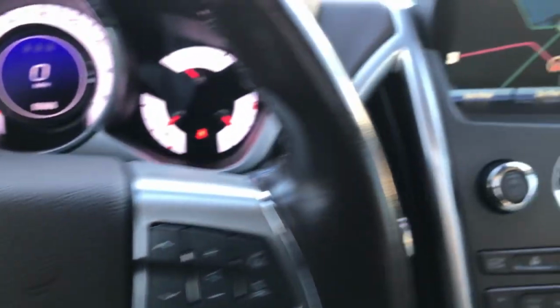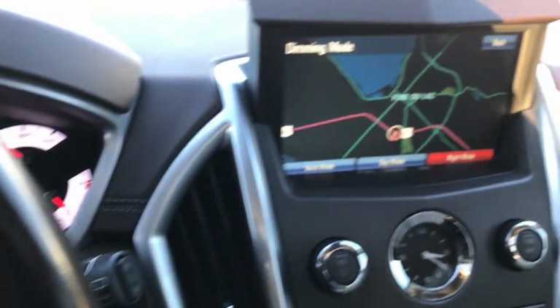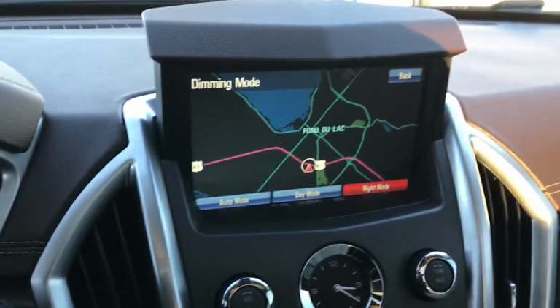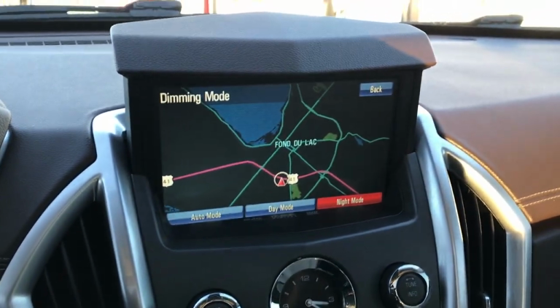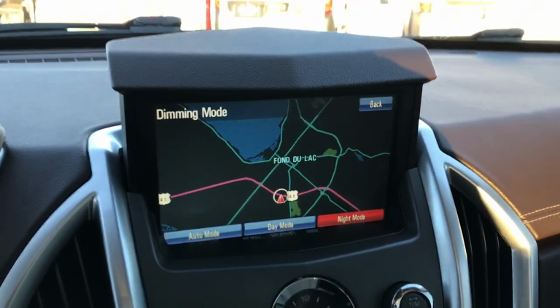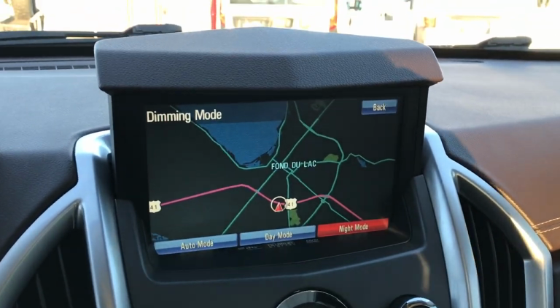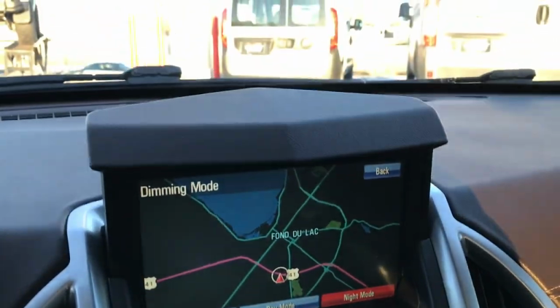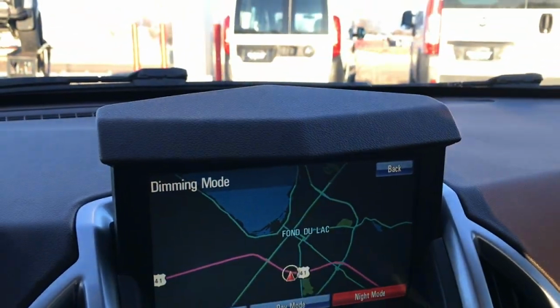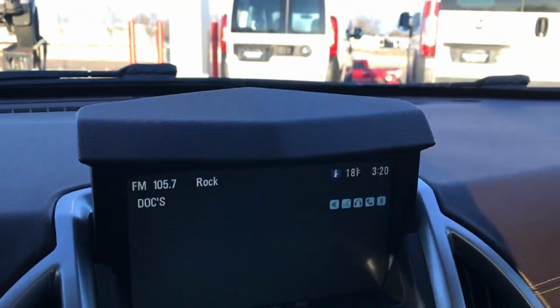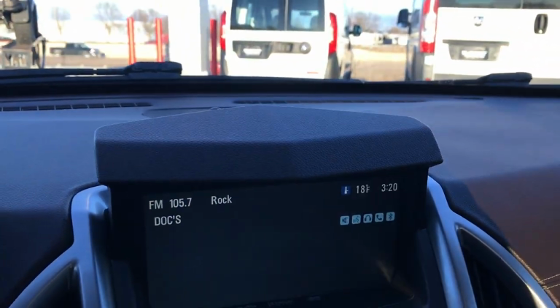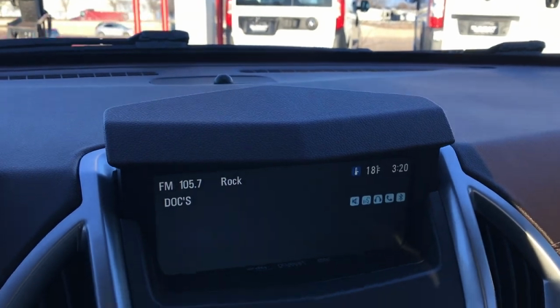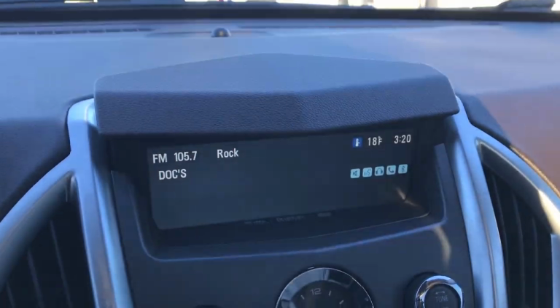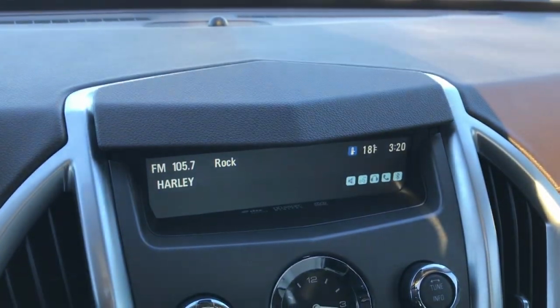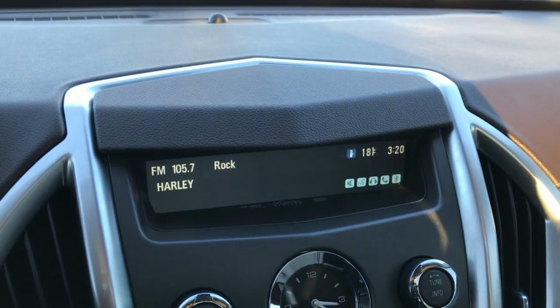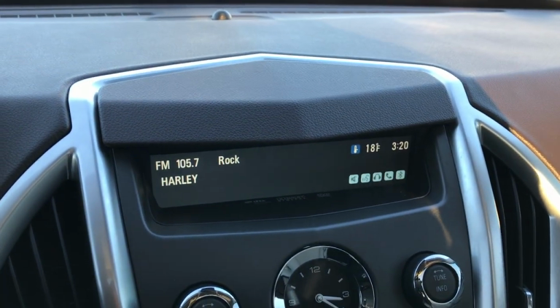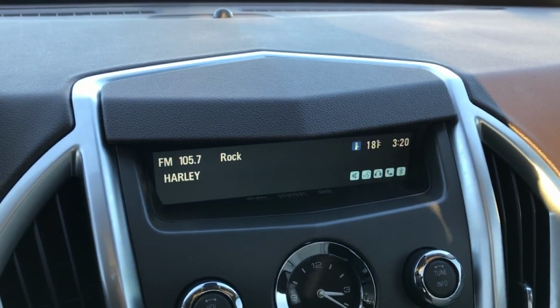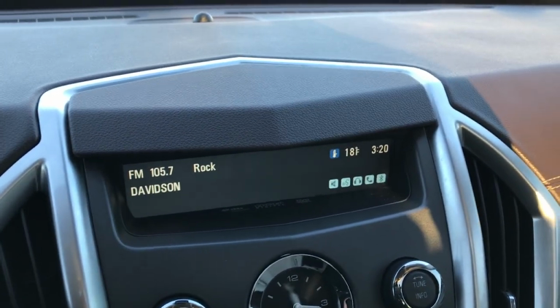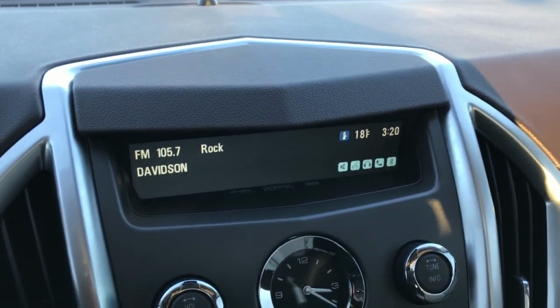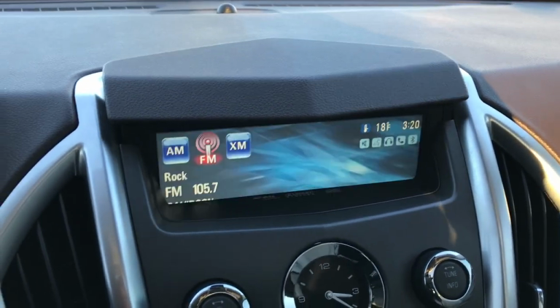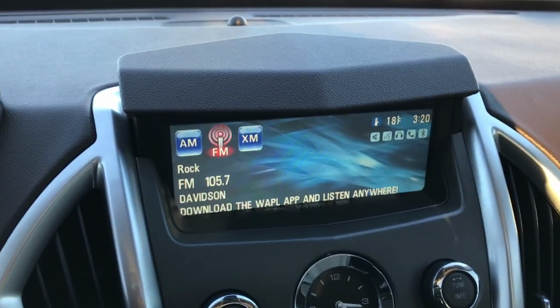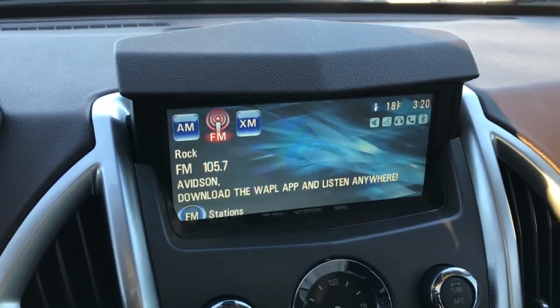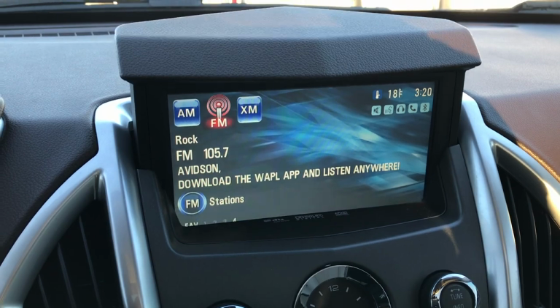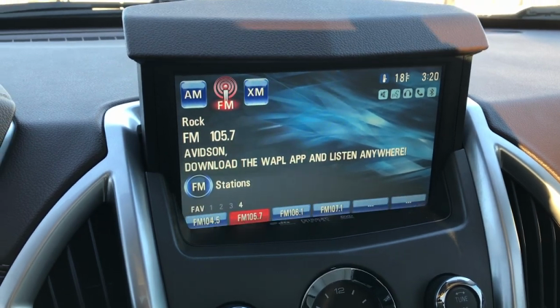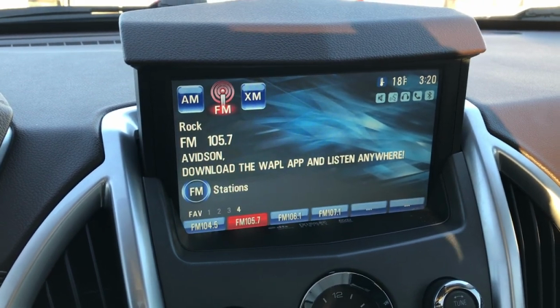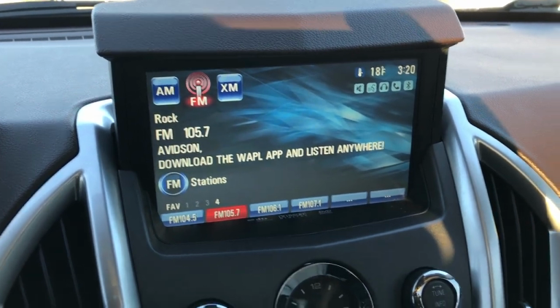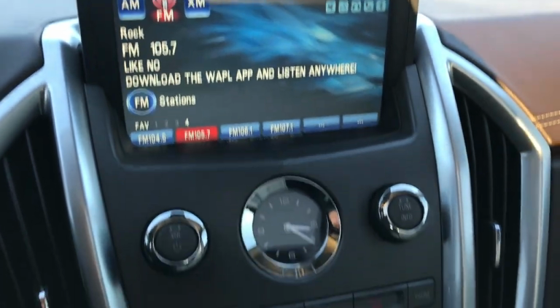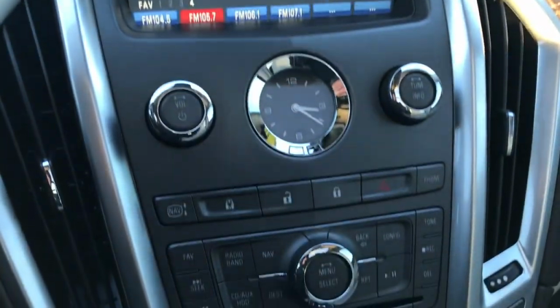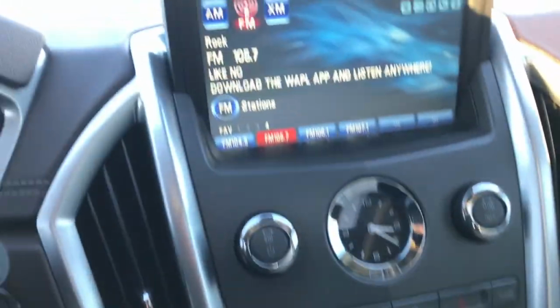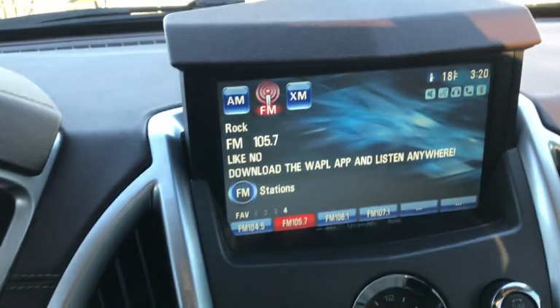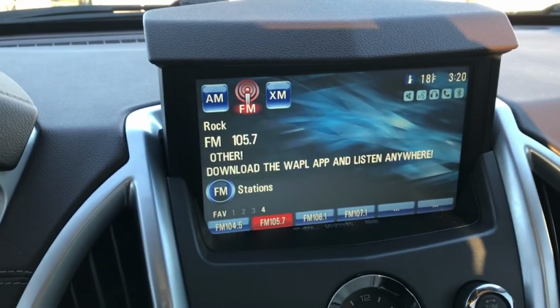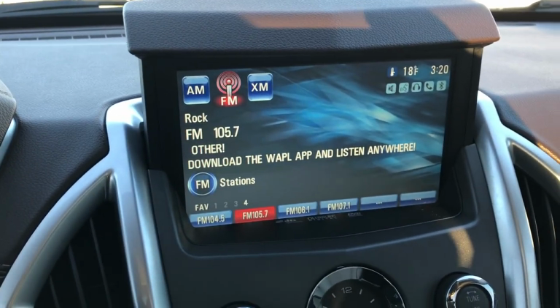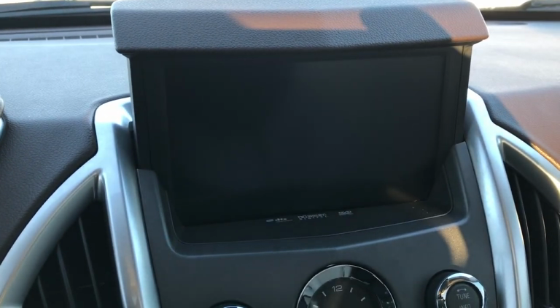It does come with the factory navigation system. You can put it down if you don't want it up and it's just the radio, or if you want the full screen, you can push it up. This is also where your backup camera shows up.